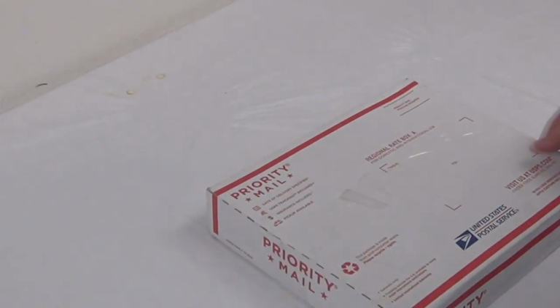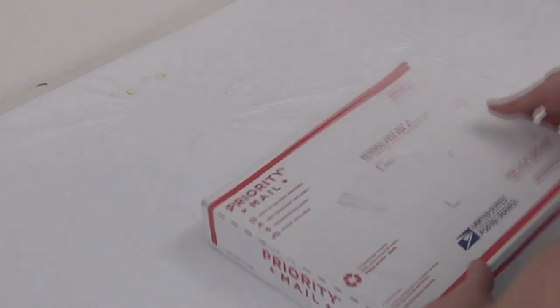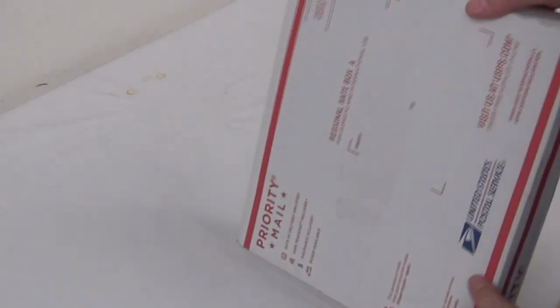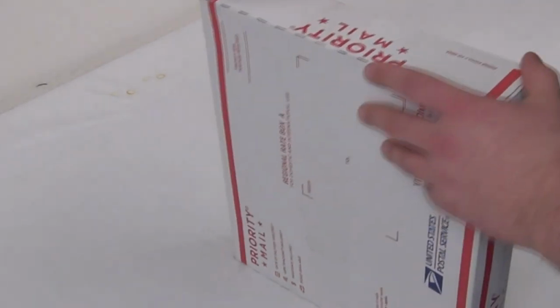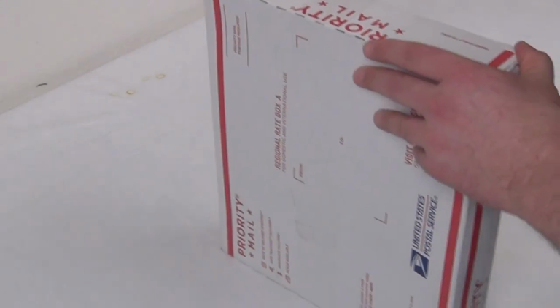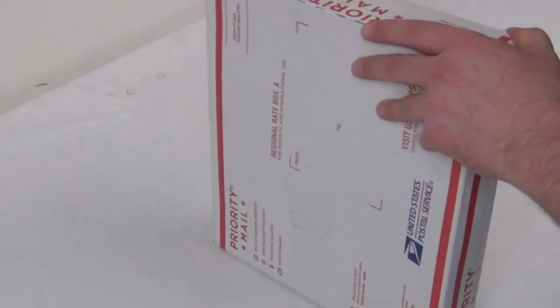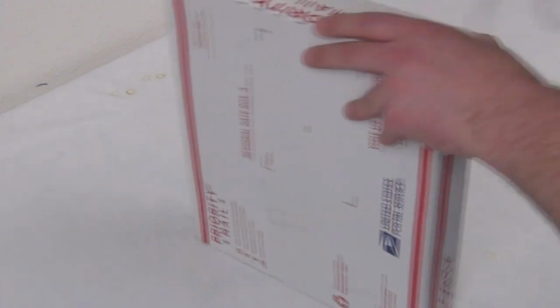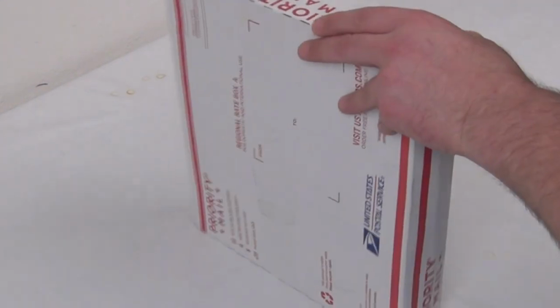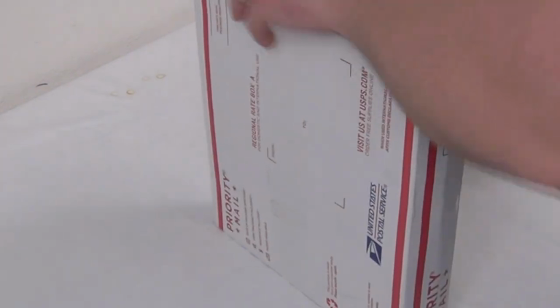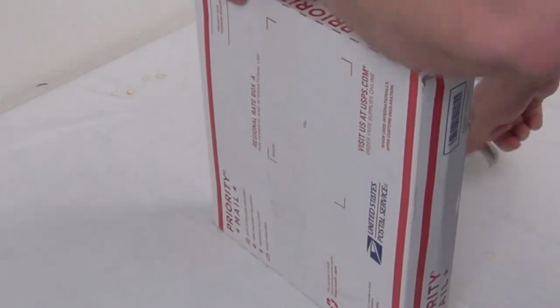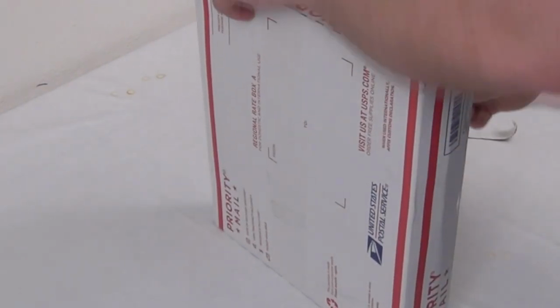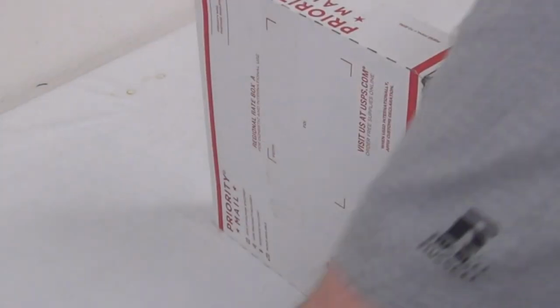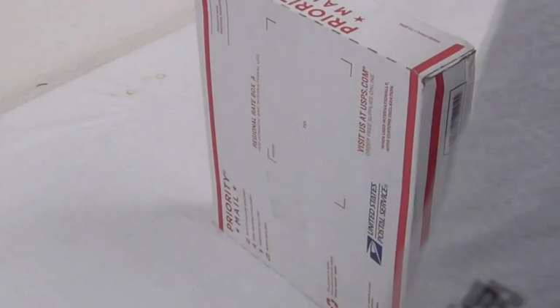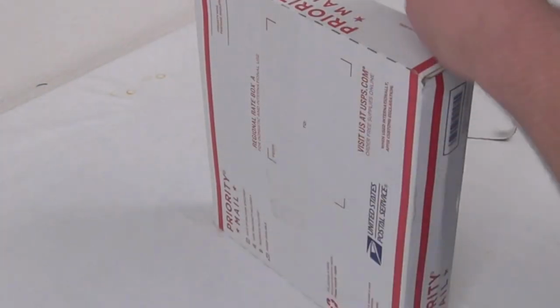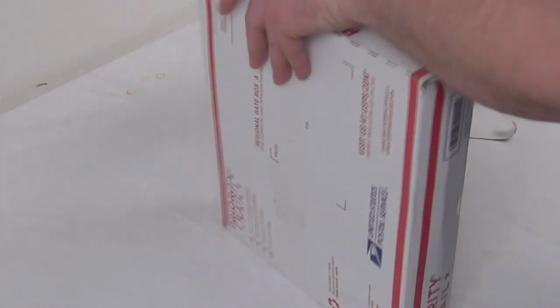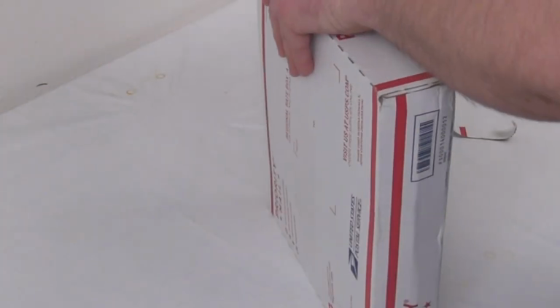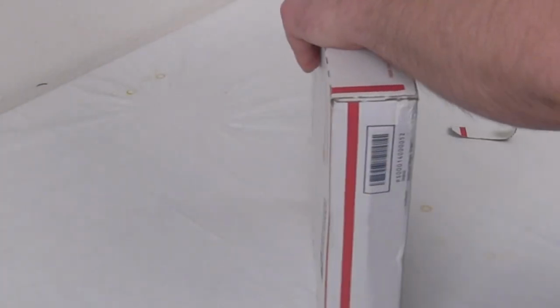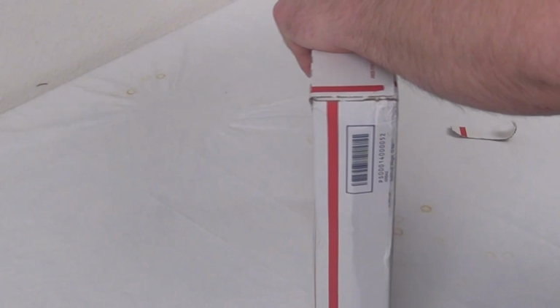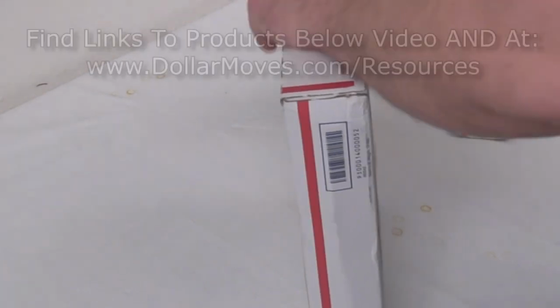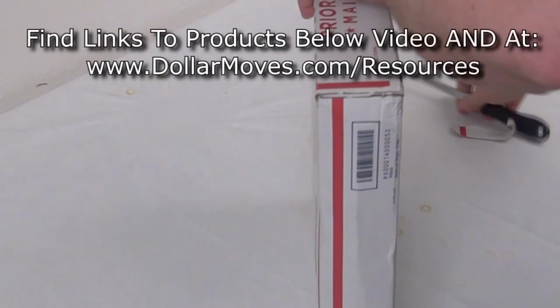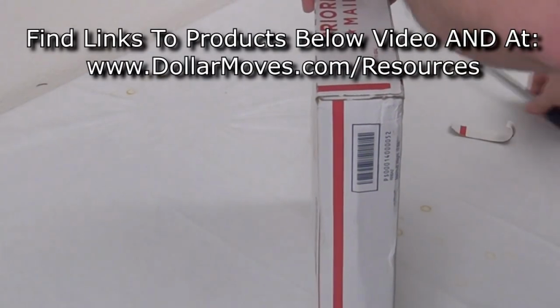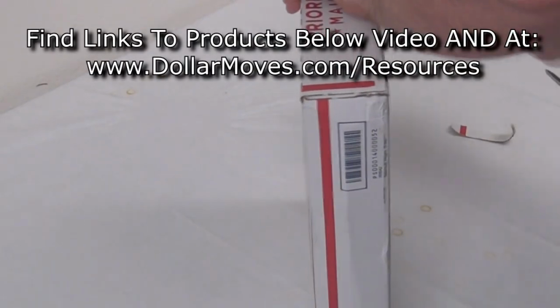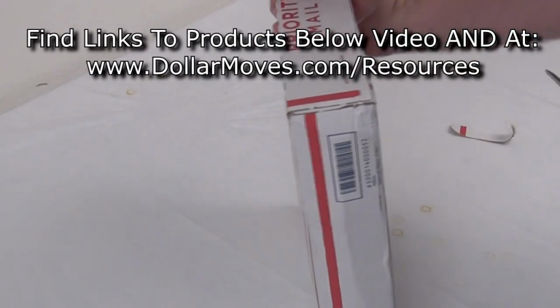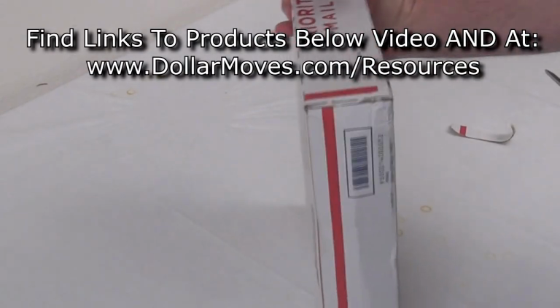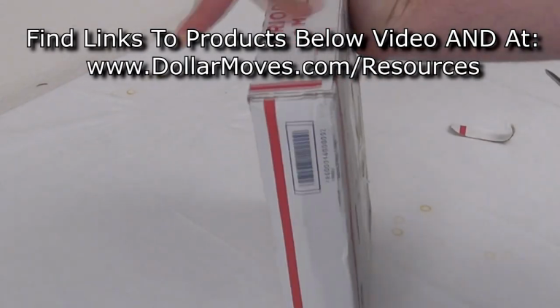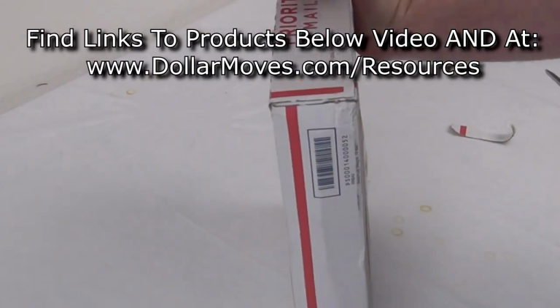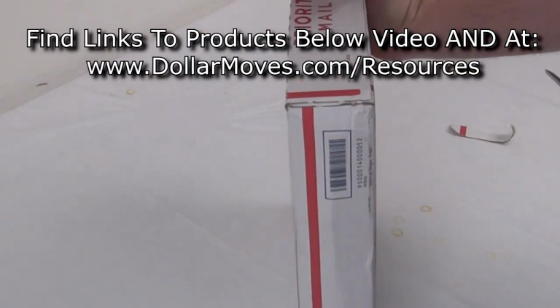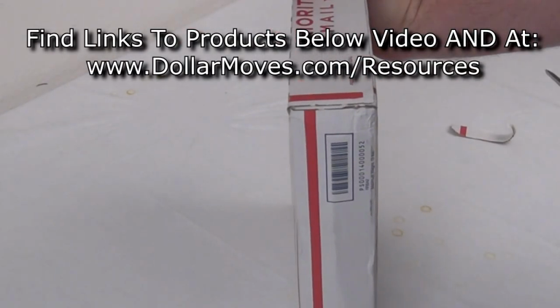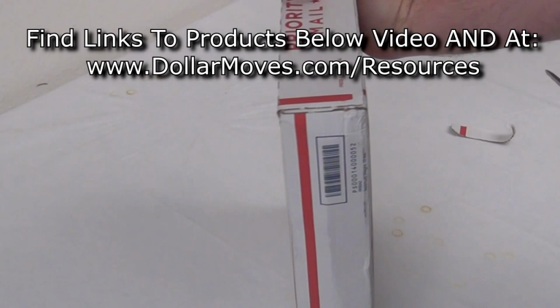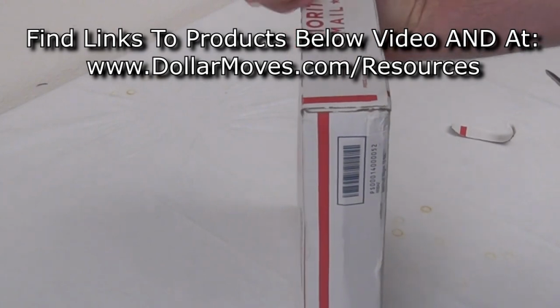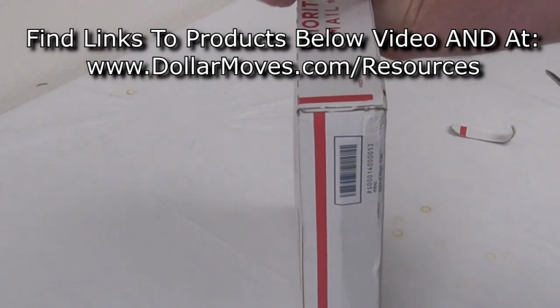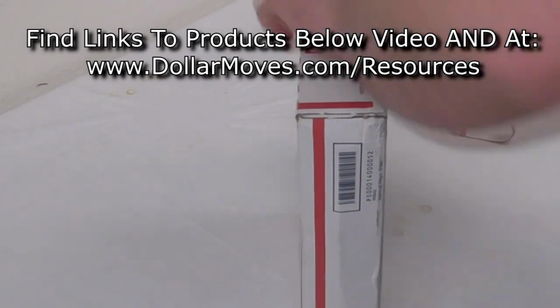These are actually self-sealing poly bags, and I have not opened this yet. This is a set that I got from BubbleFast. That's not going to work — hold on a second here. Use my fingers, I guess.